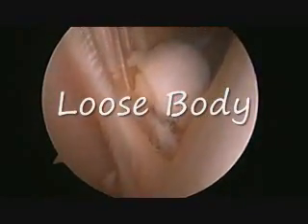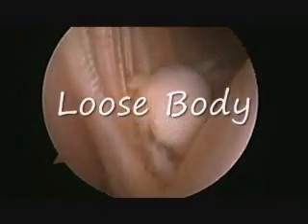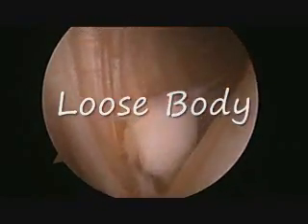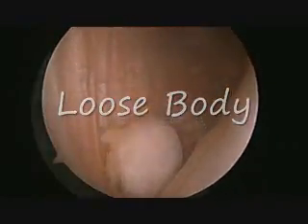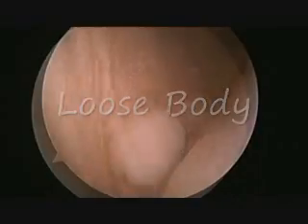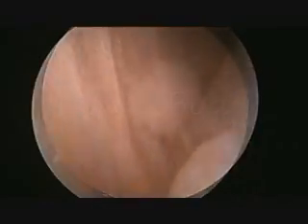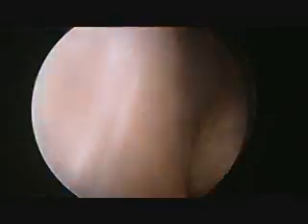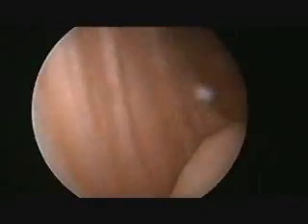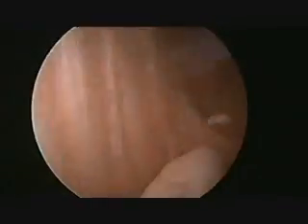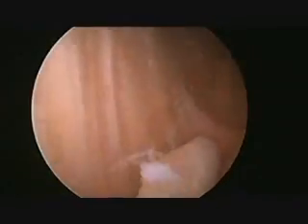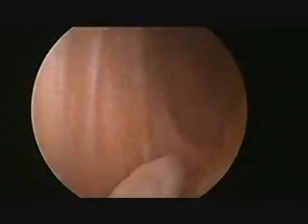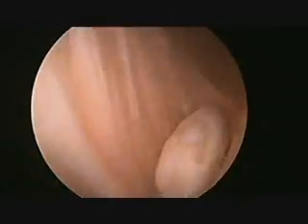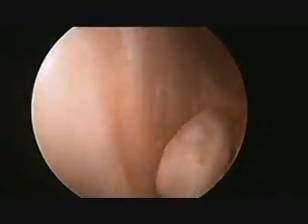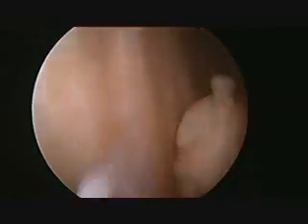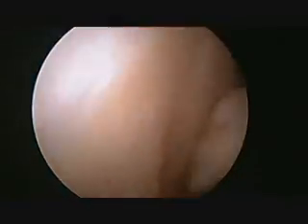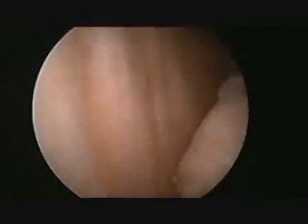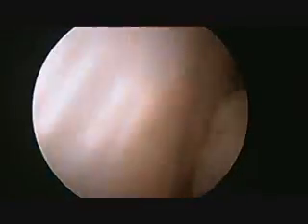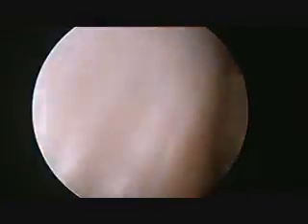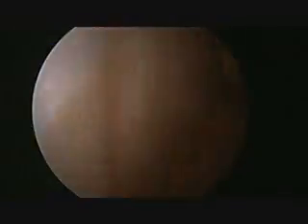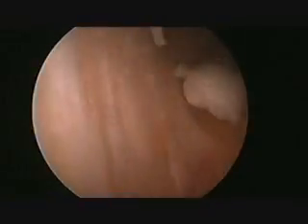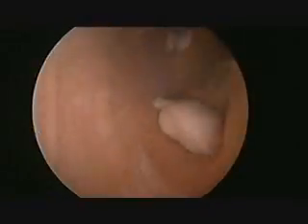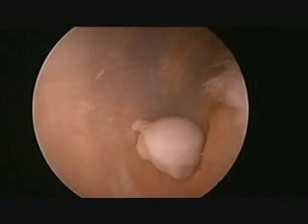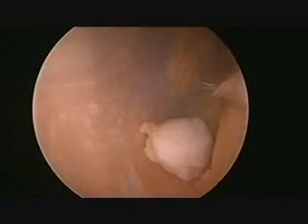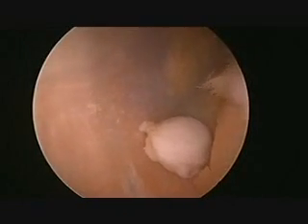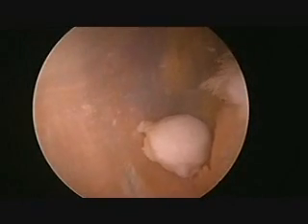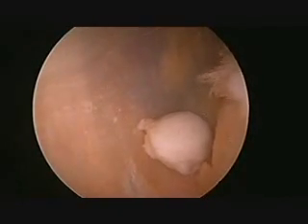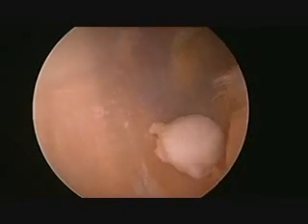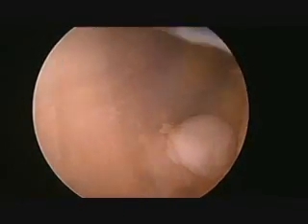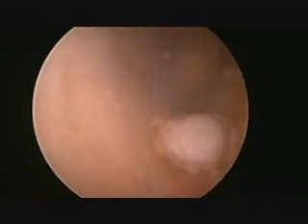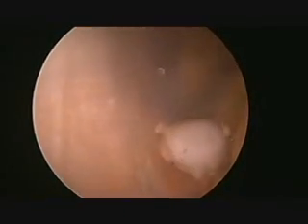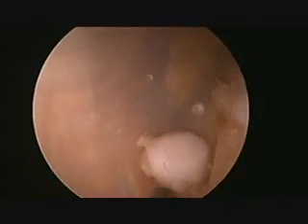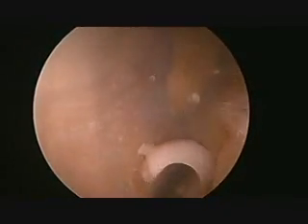This view clearly shows the location and size of the loose body. Fingertip pressure from the outside of the knee can be used to move the loose body into an easier location for removal.